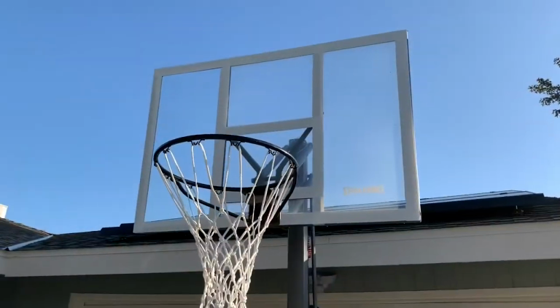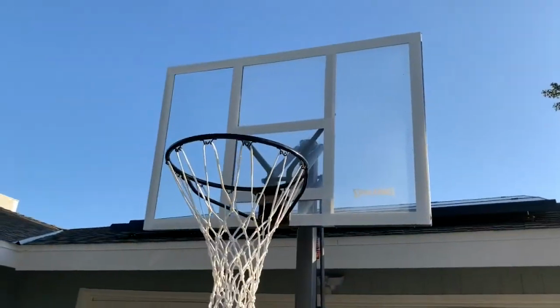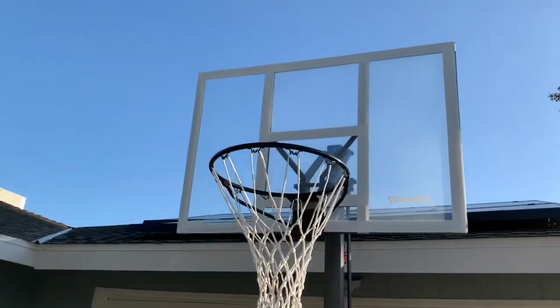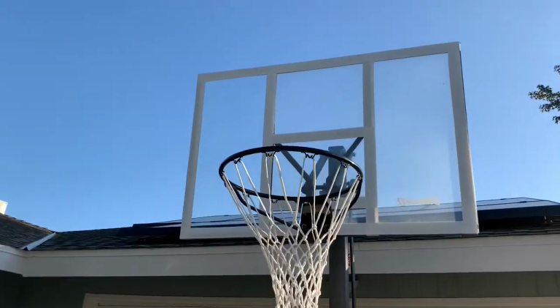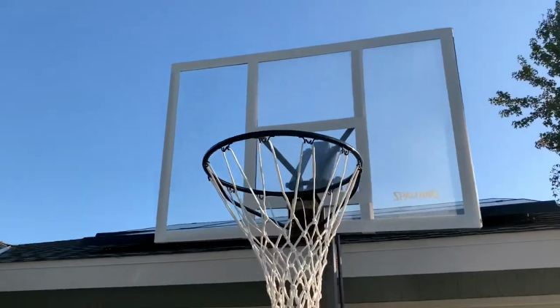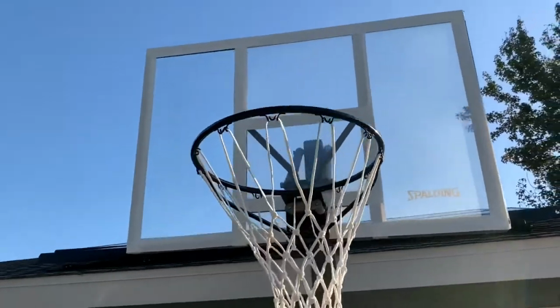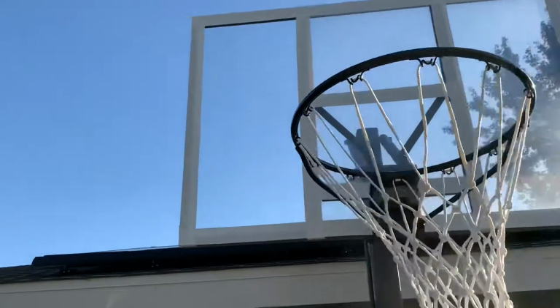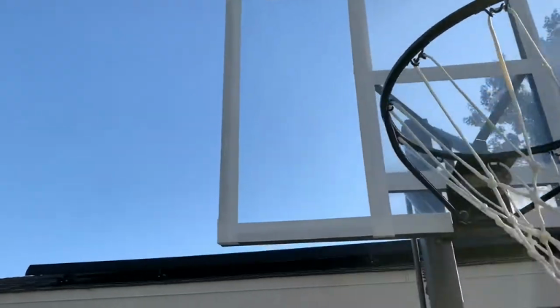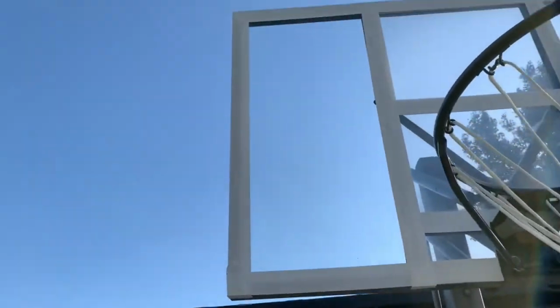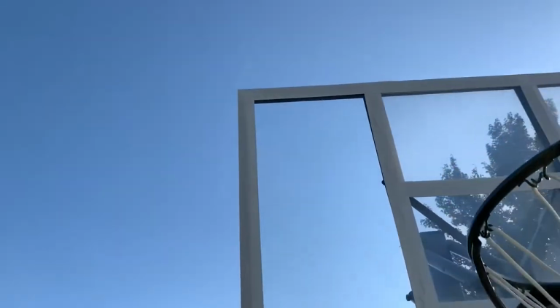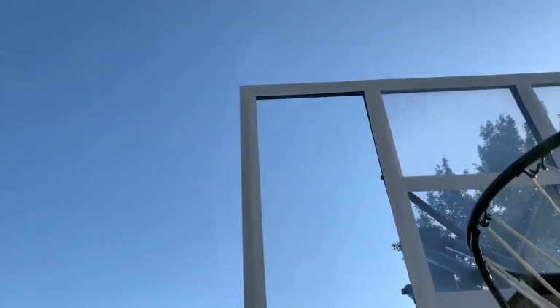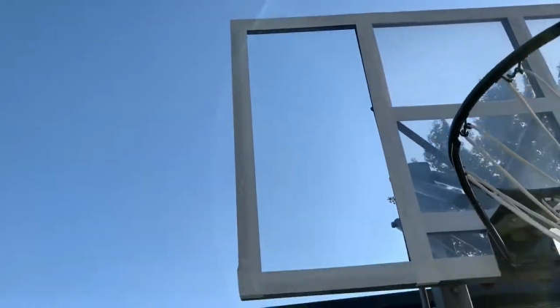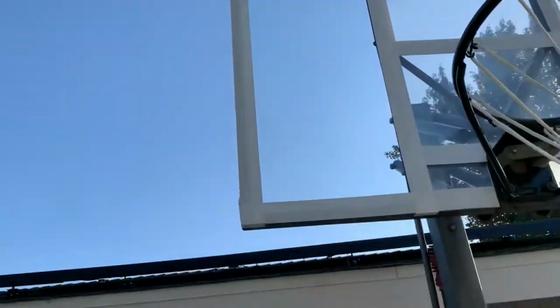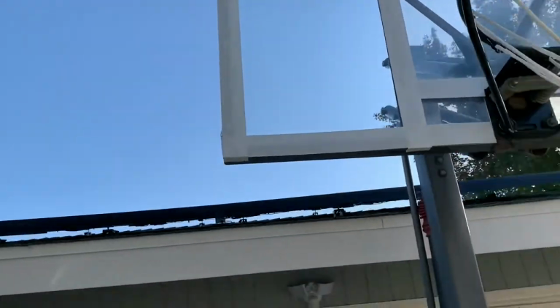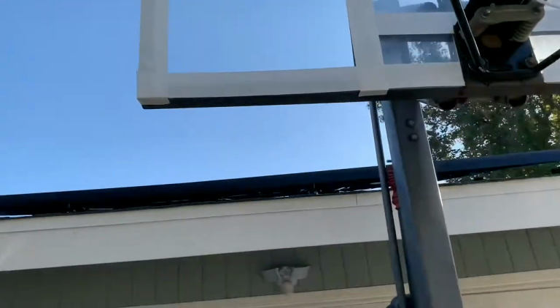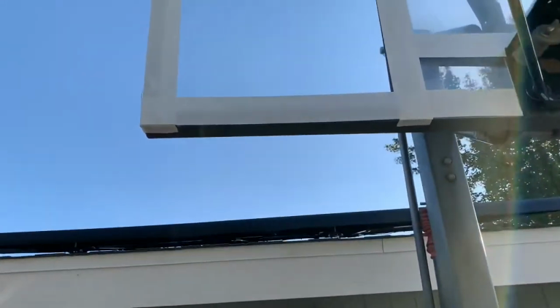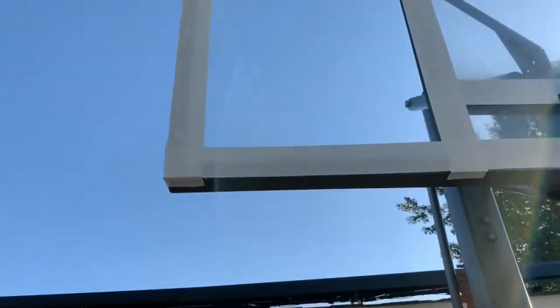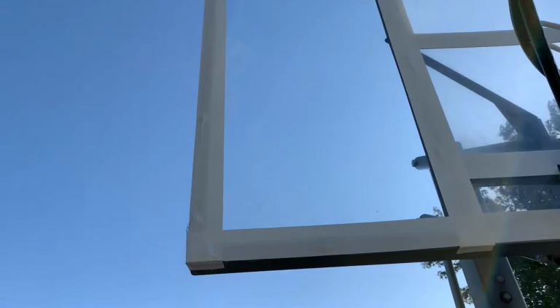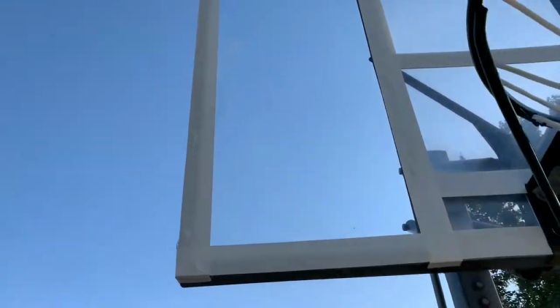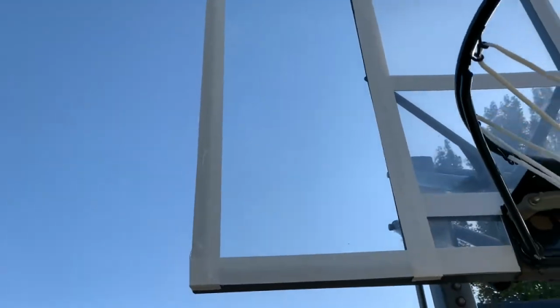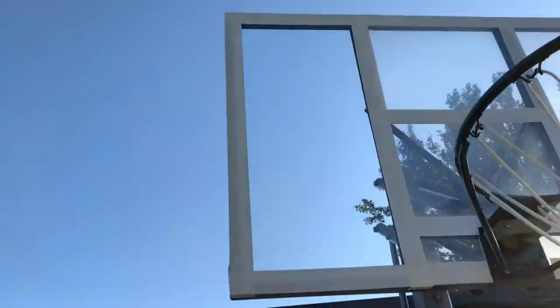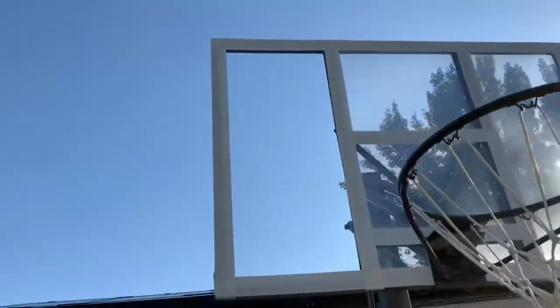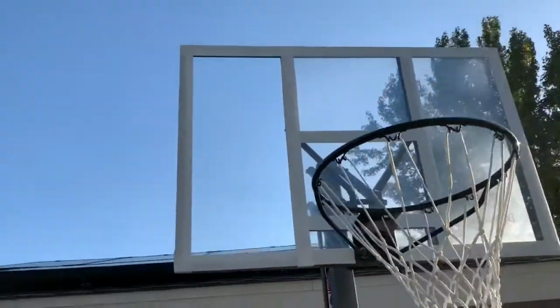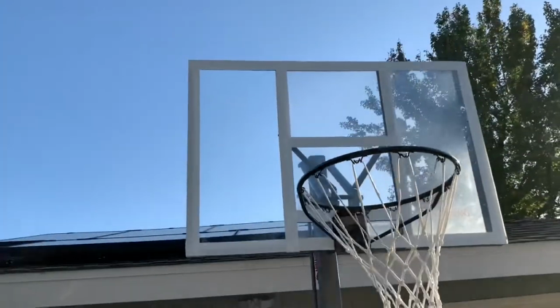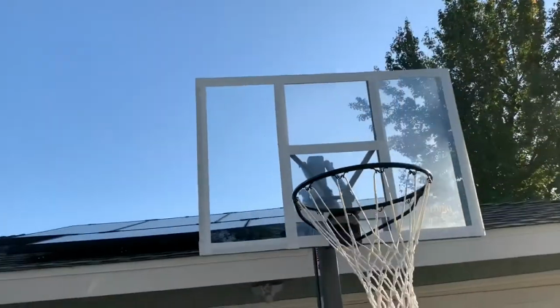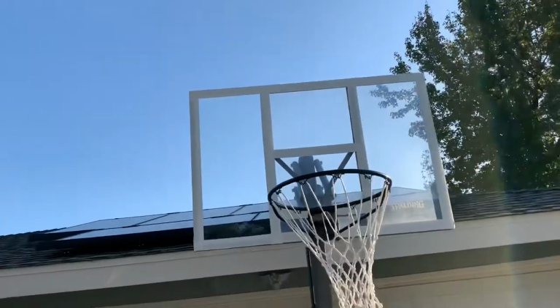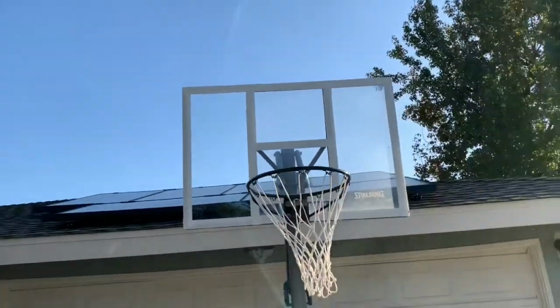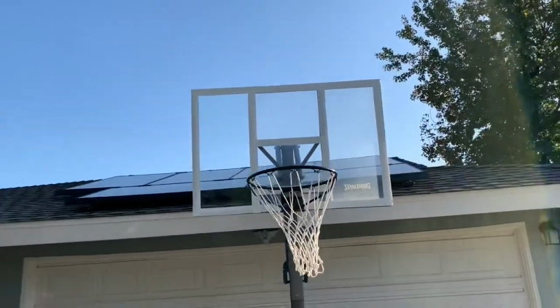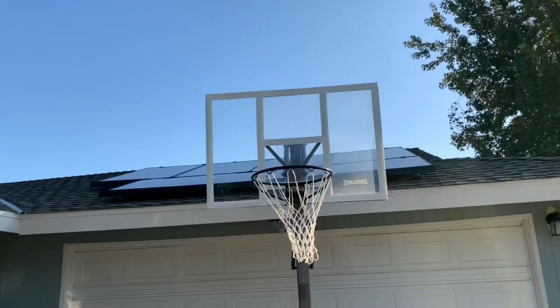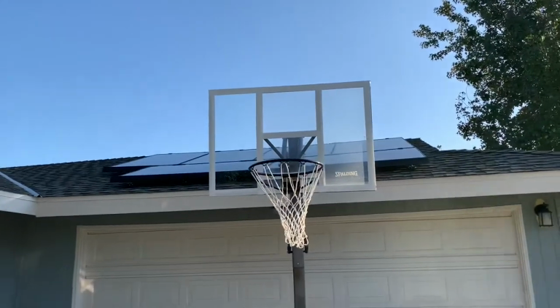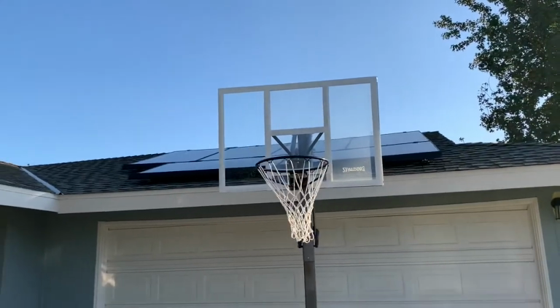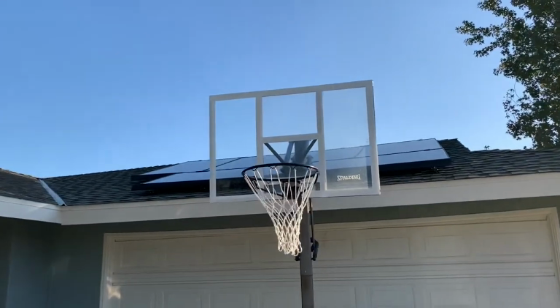That's it, I'm done with the backboard. This is the side I replaced — I put a 3M white tape. What a broken backboard, huh?